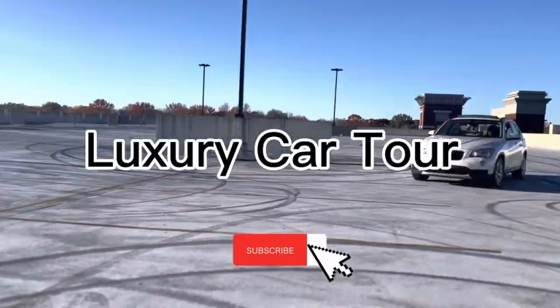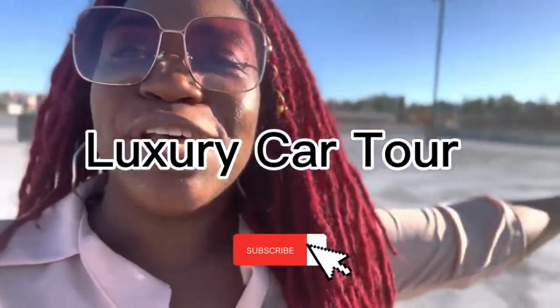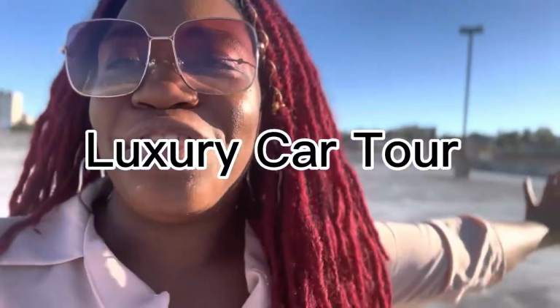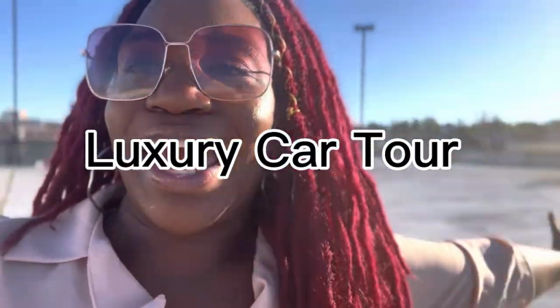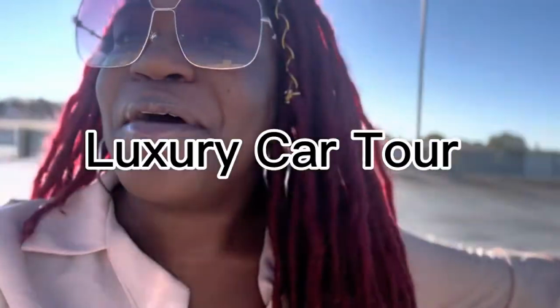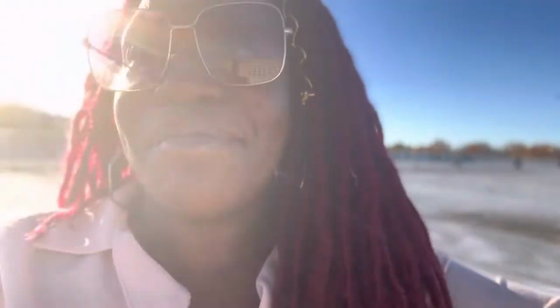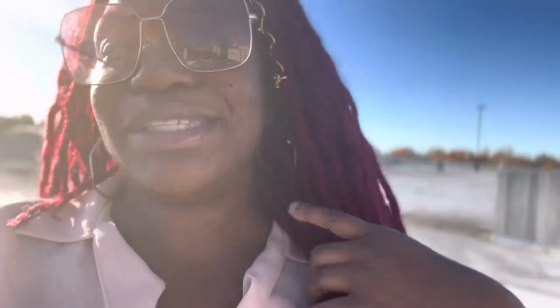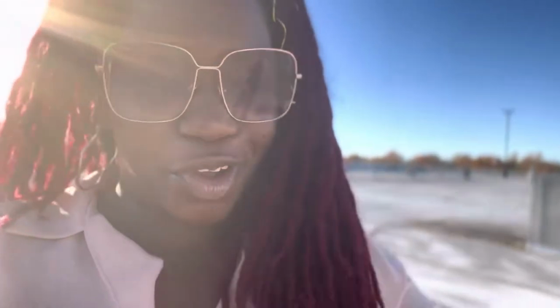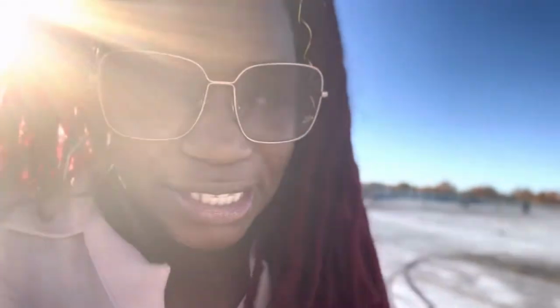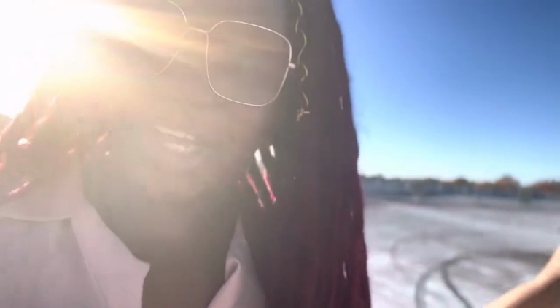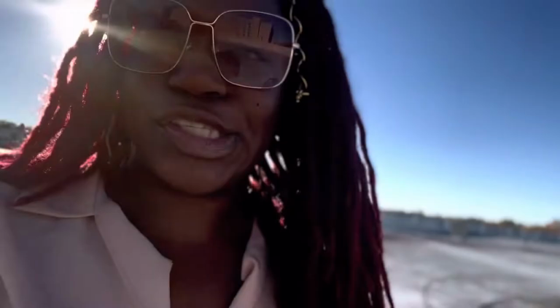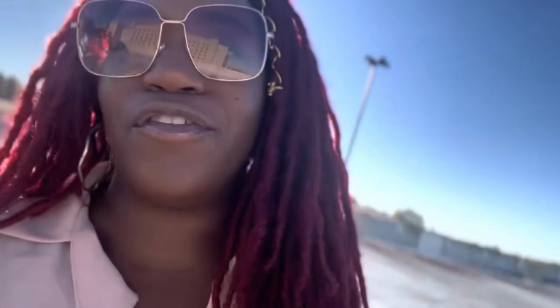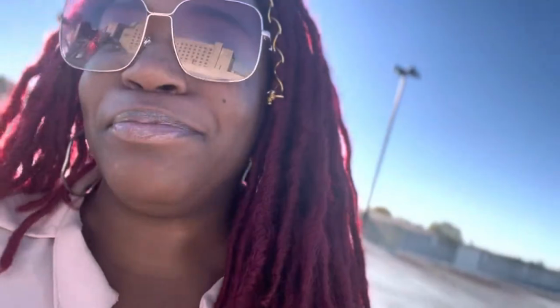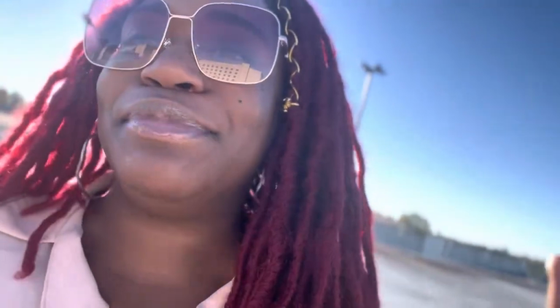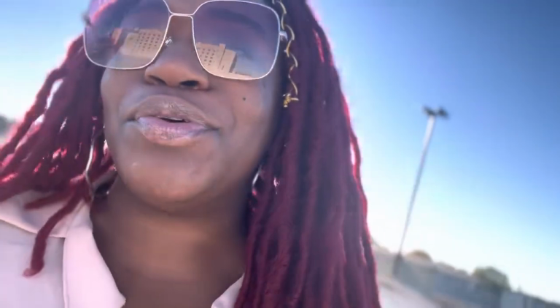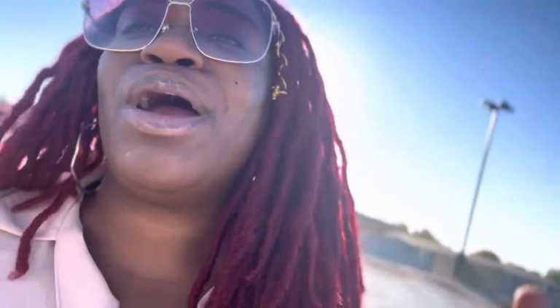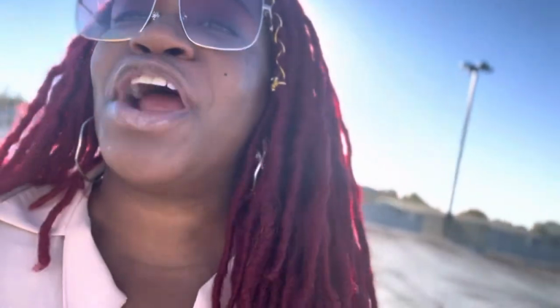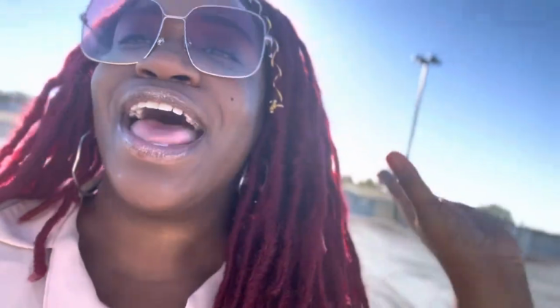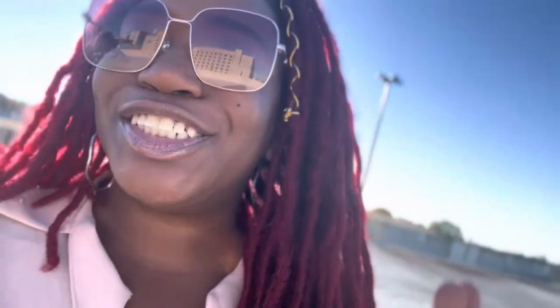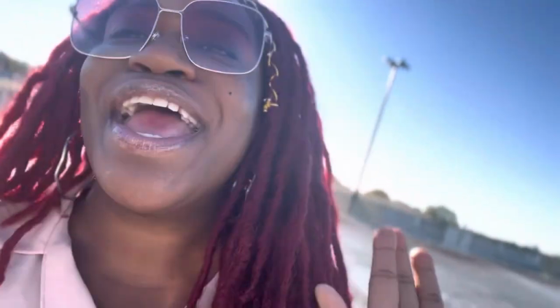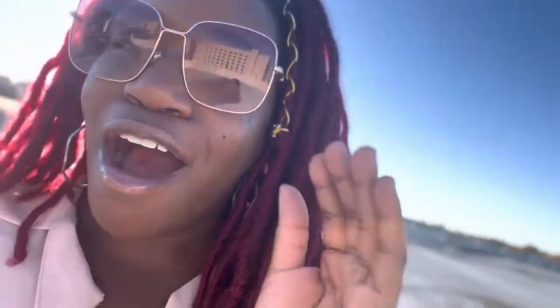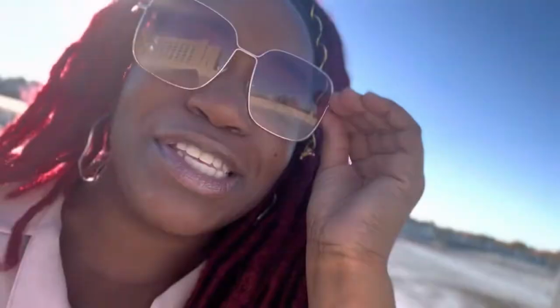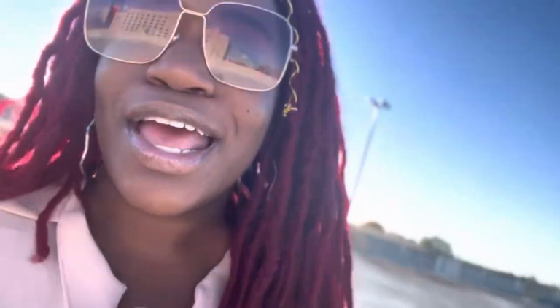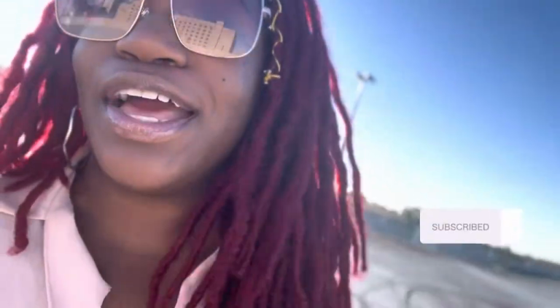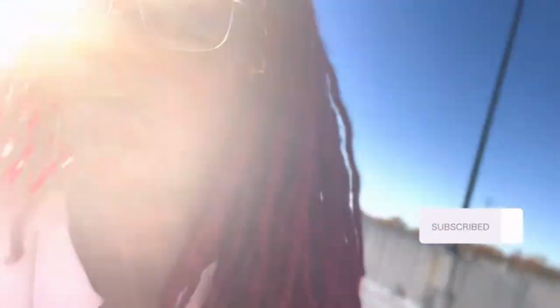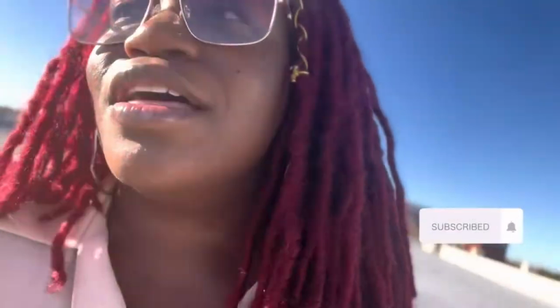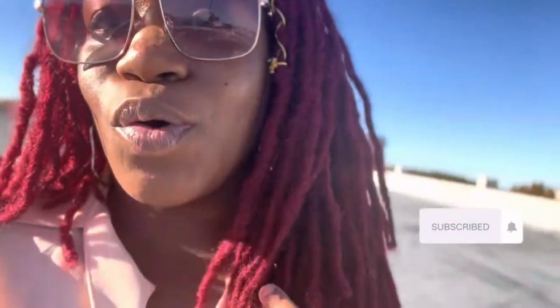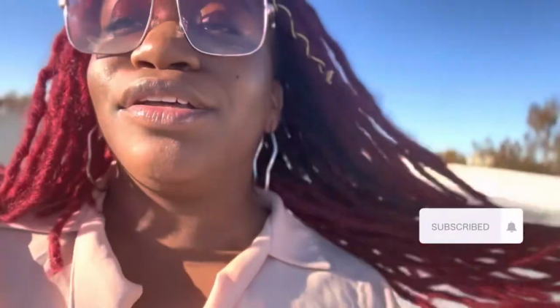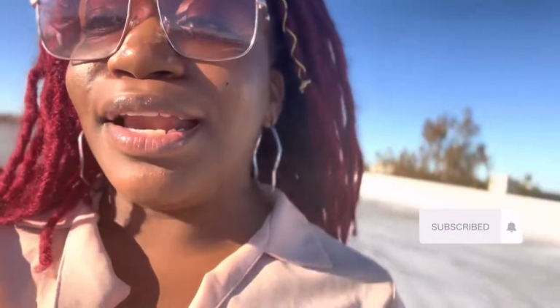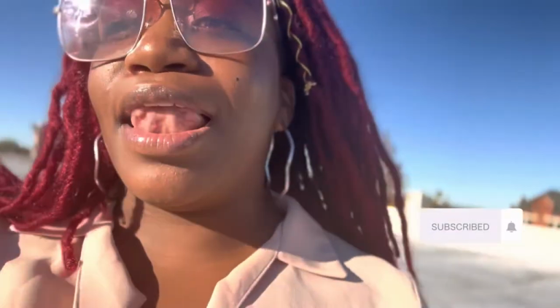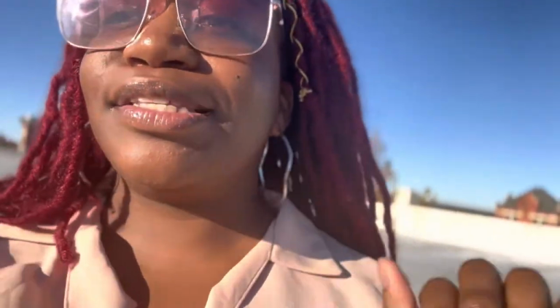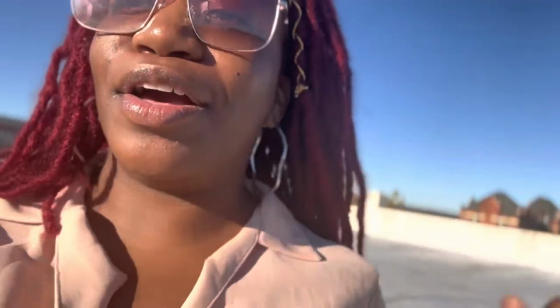It's a beautiful day, and everybody has been requesting the car tour of my BMW X1 — my first luxury car. Let me tell you, I'm going to go ahead and start the tour. You ready? Let's go.